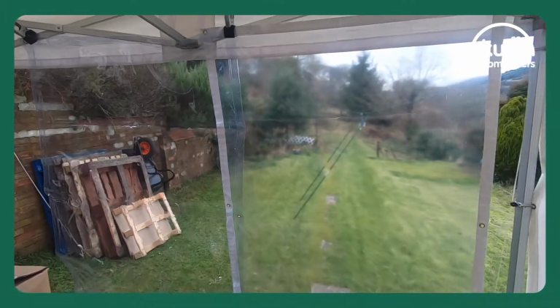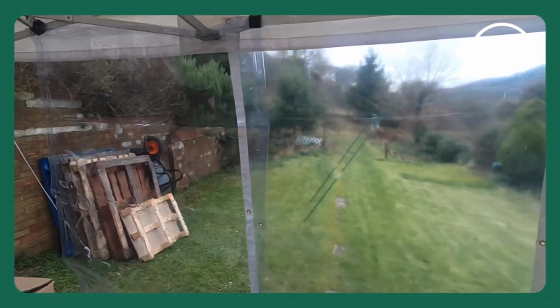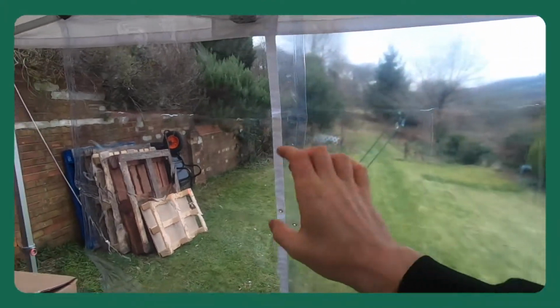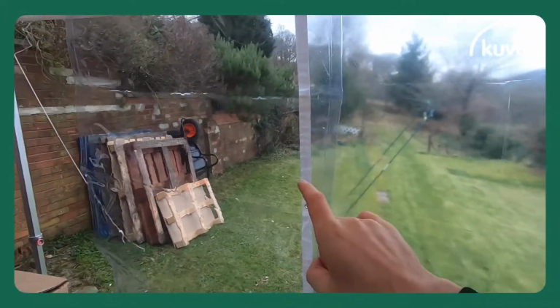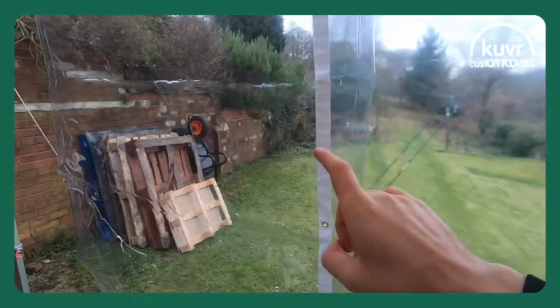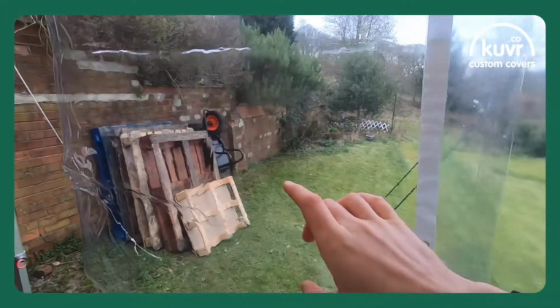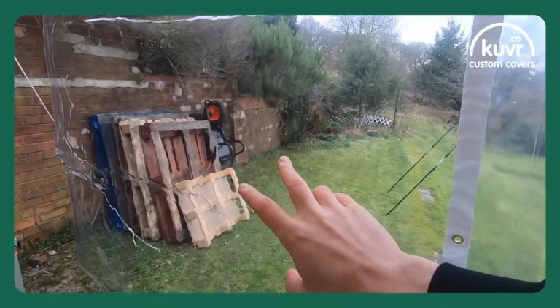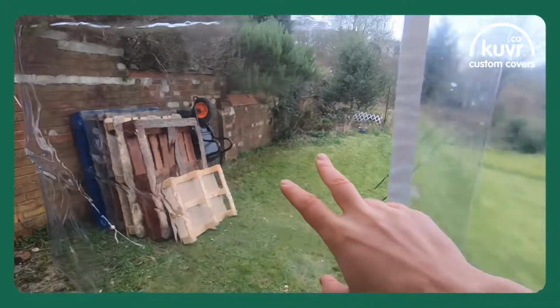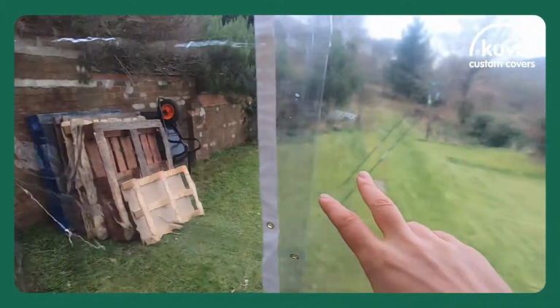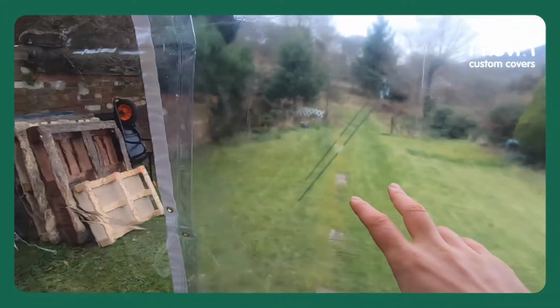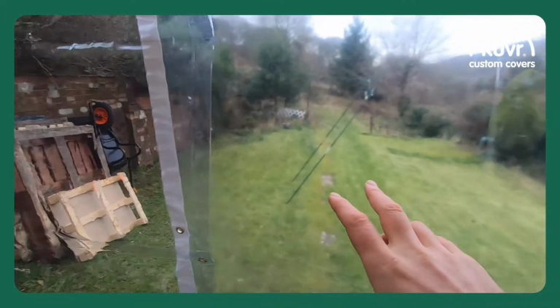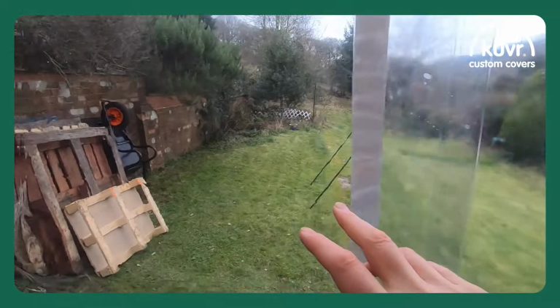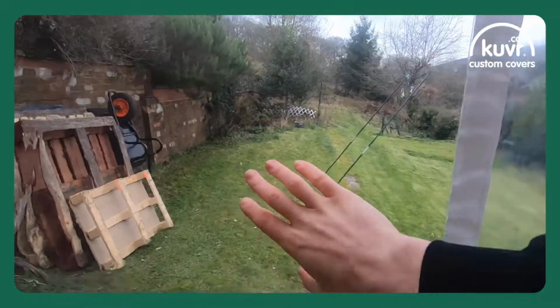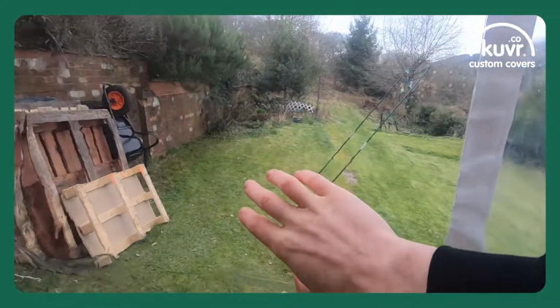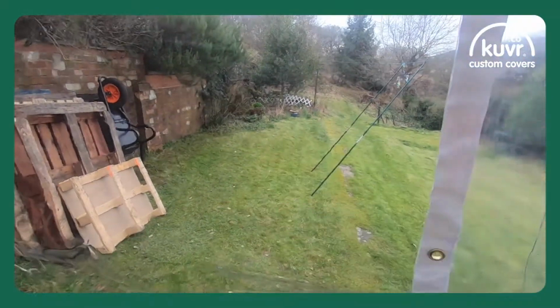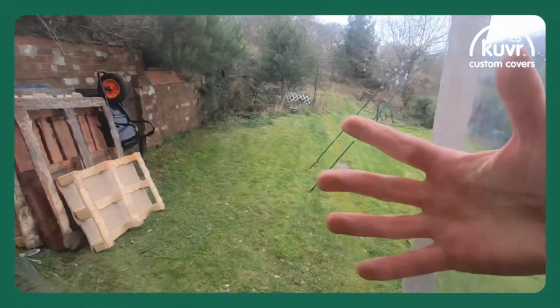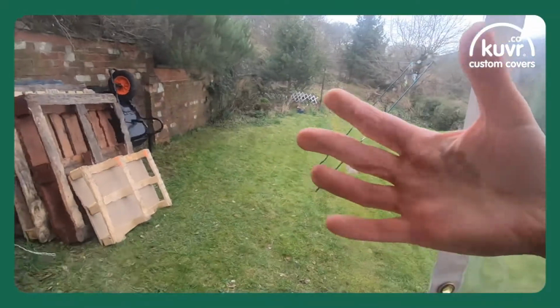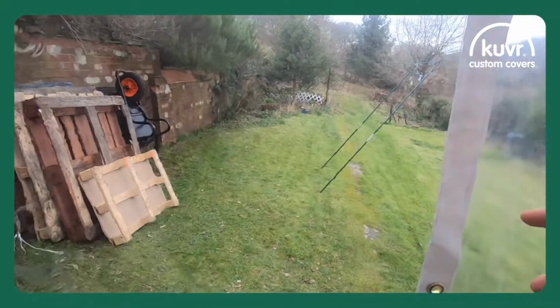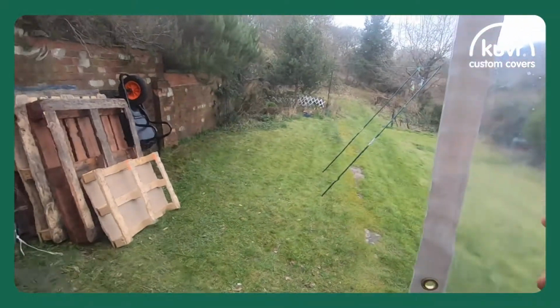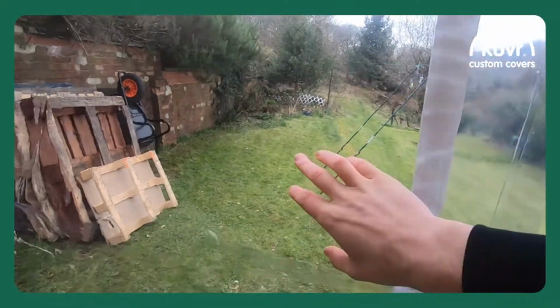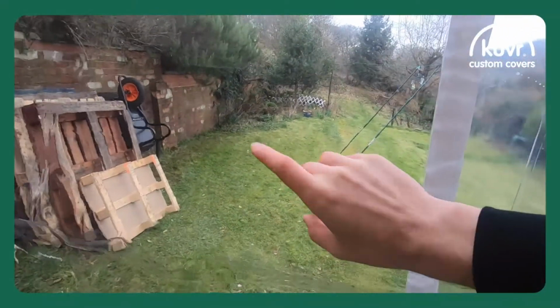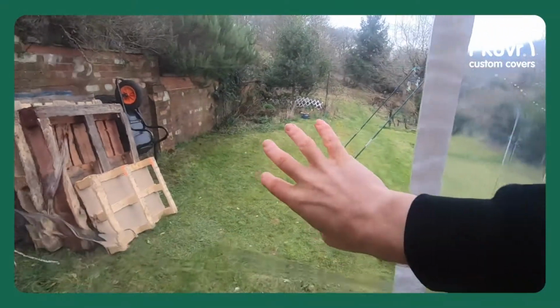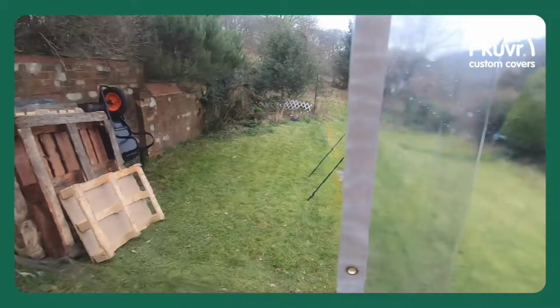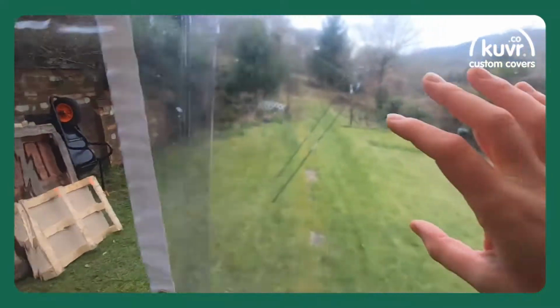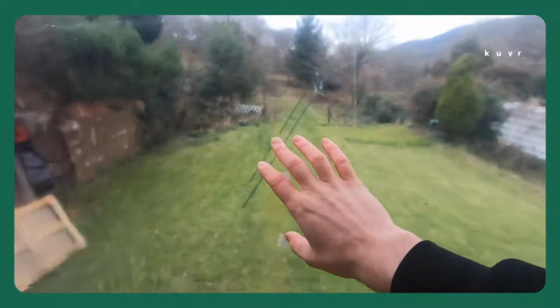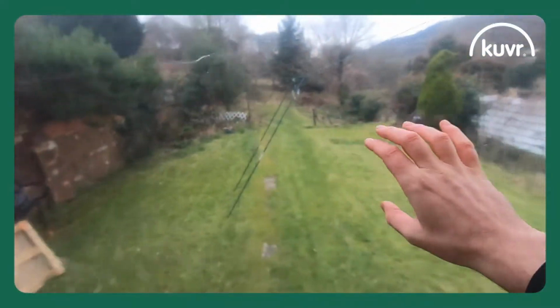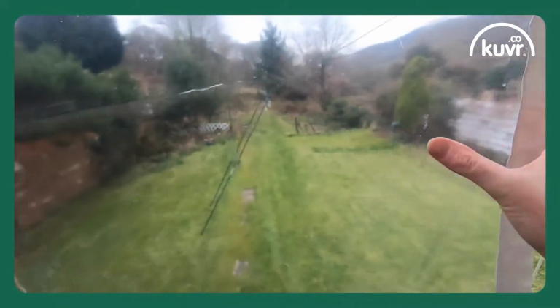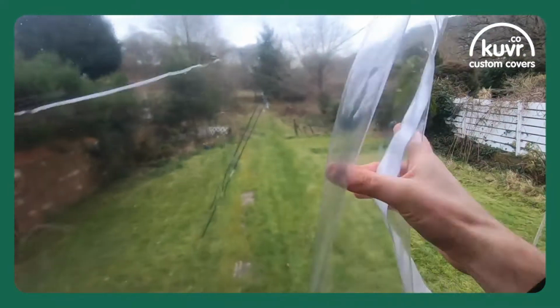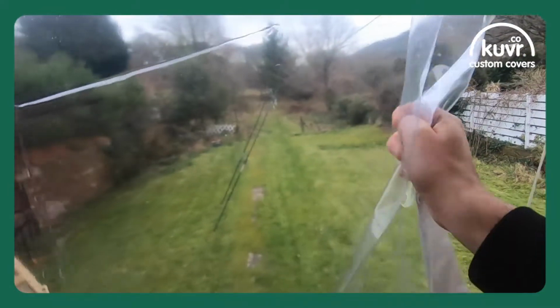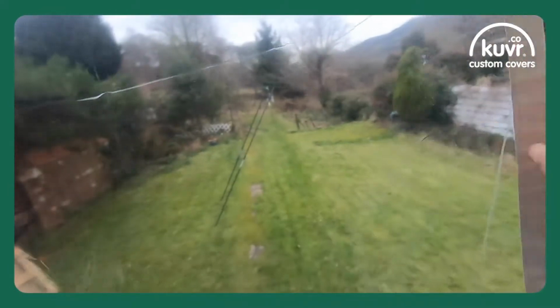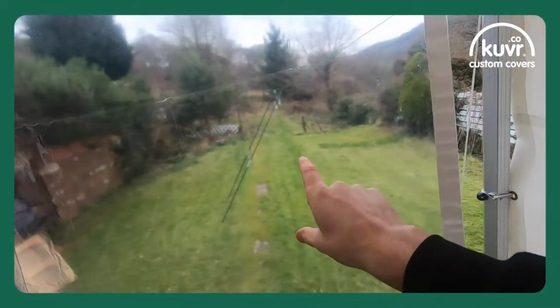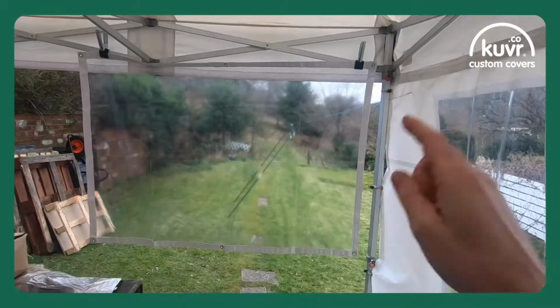As you can see, clarity is the real difference between these two fabrics. This one is a more clear, thicker, more durable material. This one is slightly less clear but it's a lot more flexible.